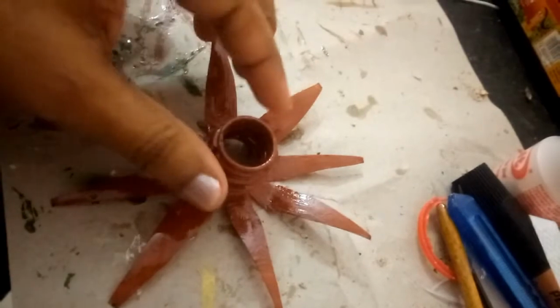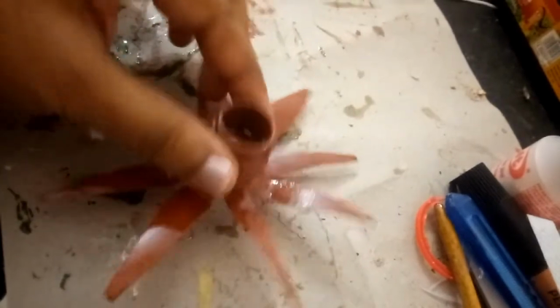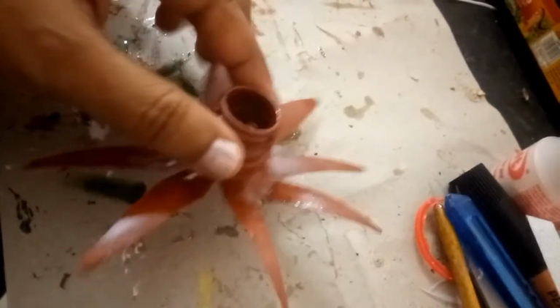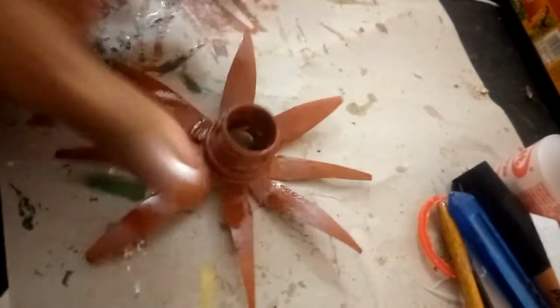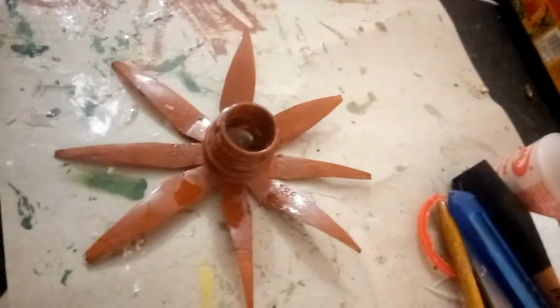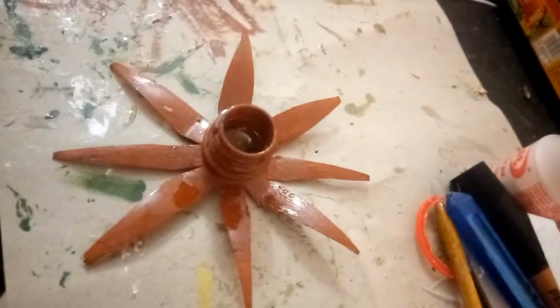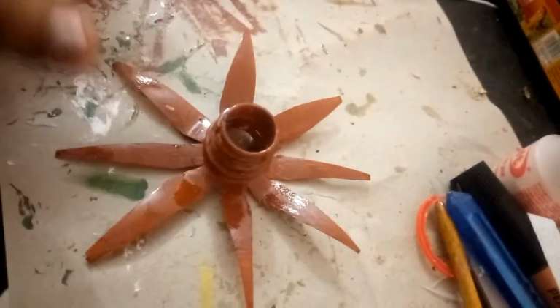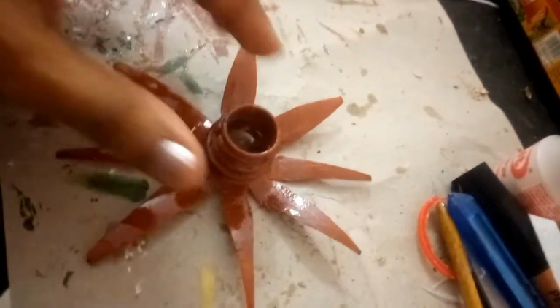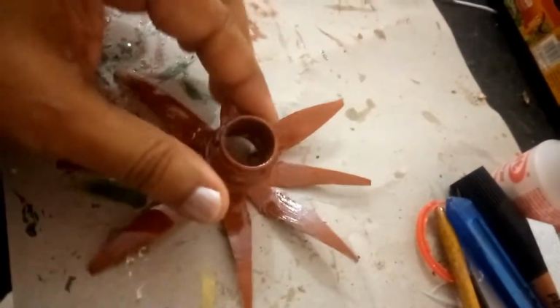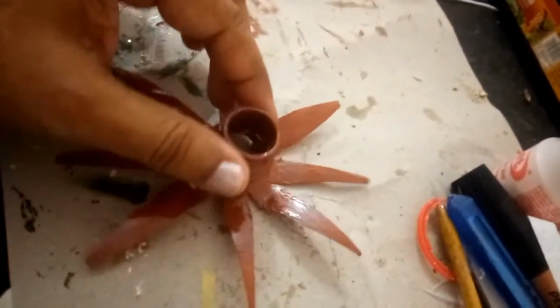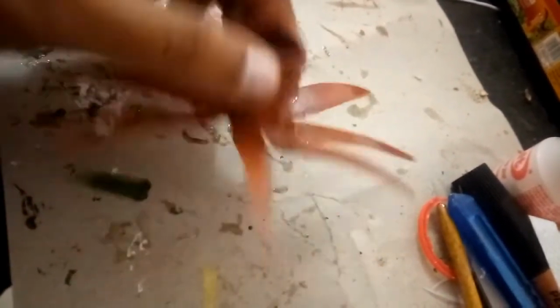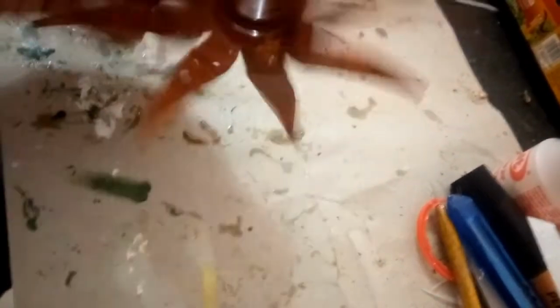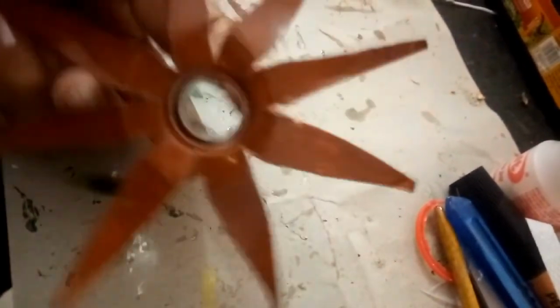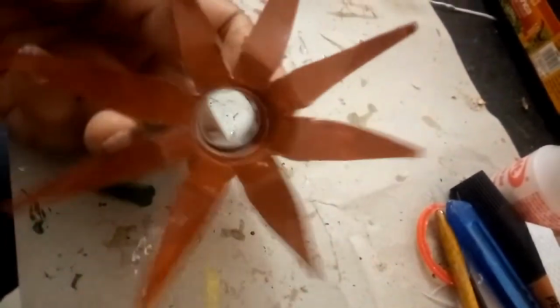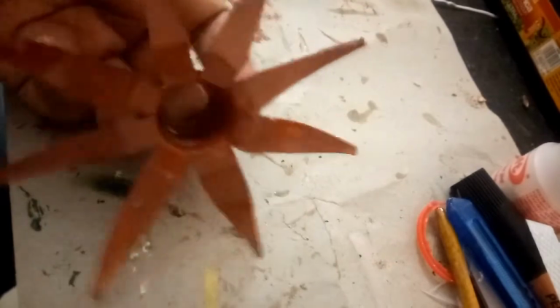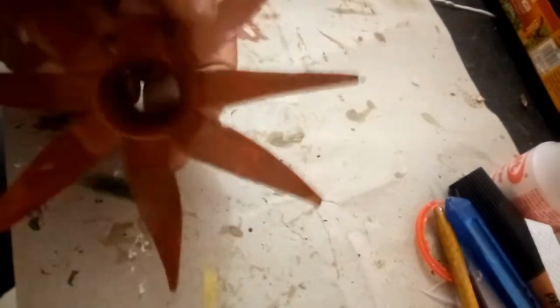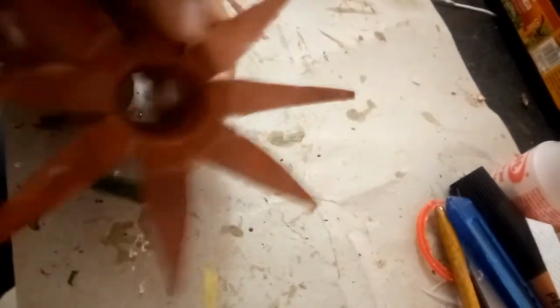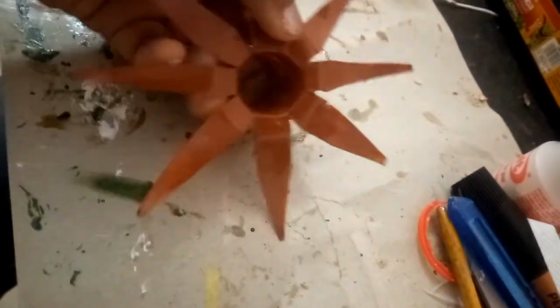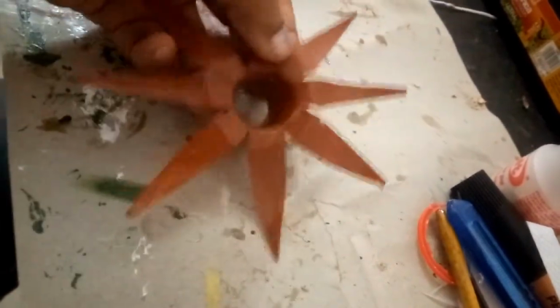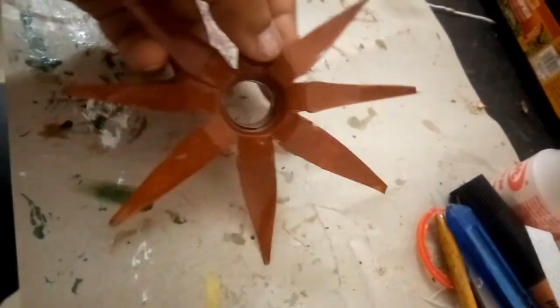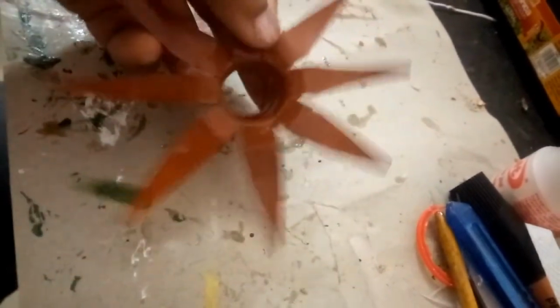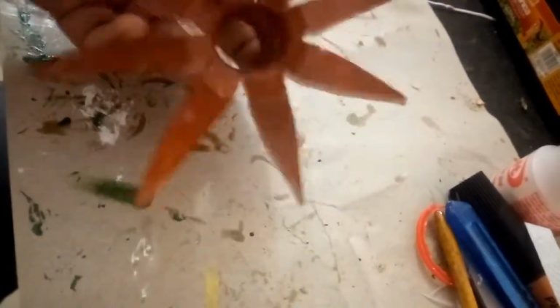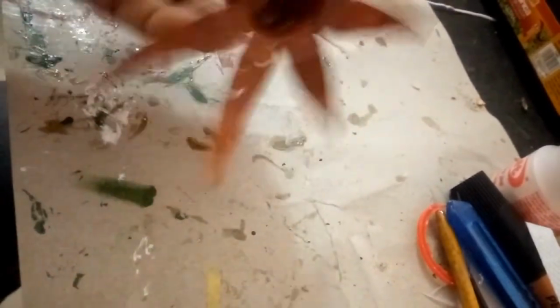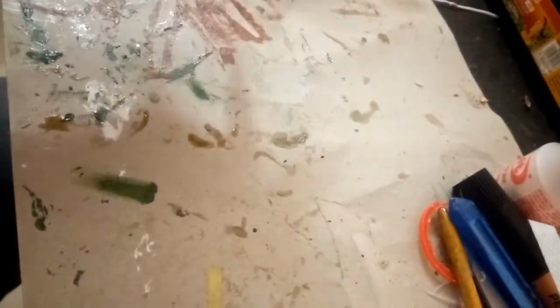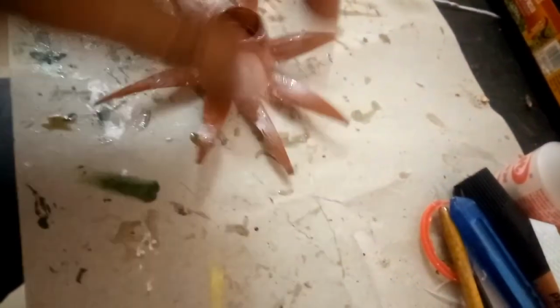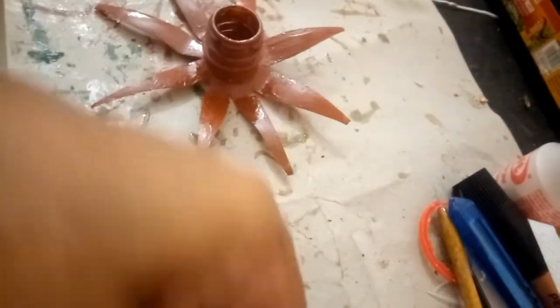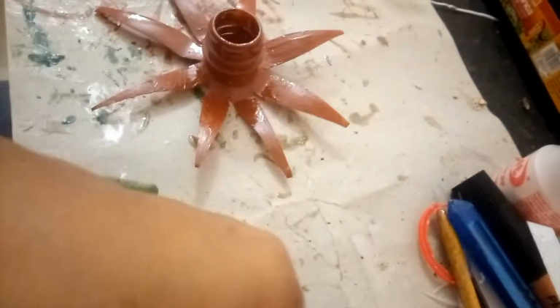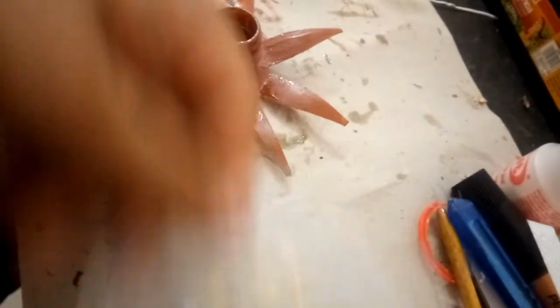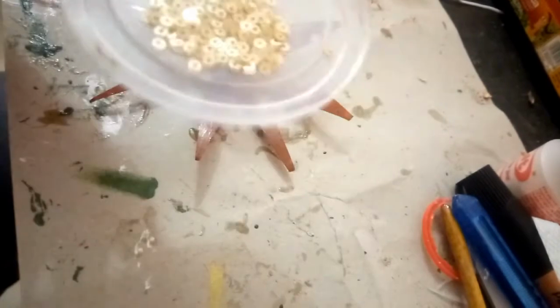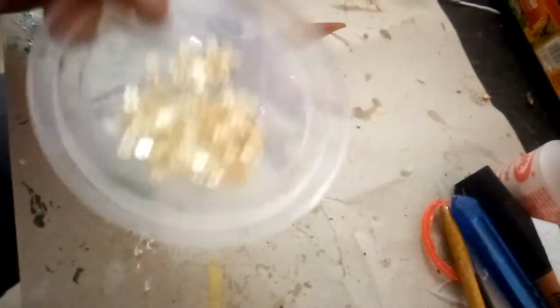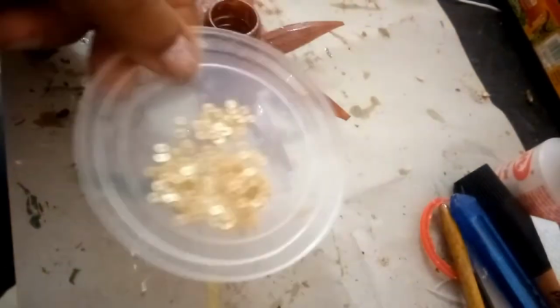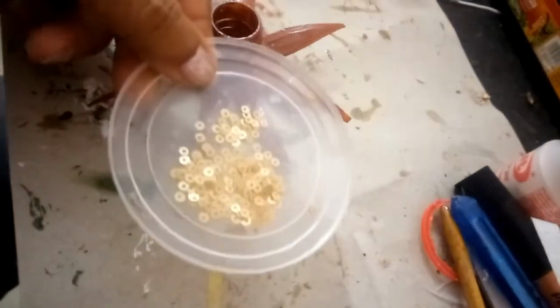When painted it looks like this, so the next step is to attach the suckers to the underside. For the suckers, I will be using these little sequins.